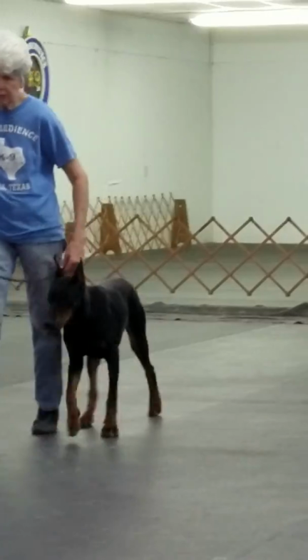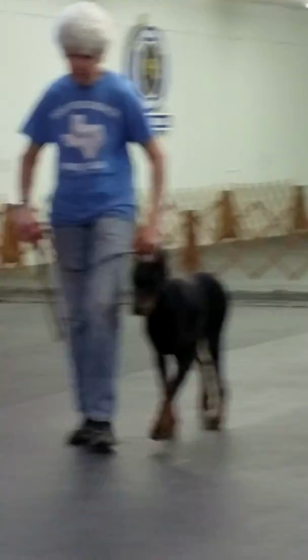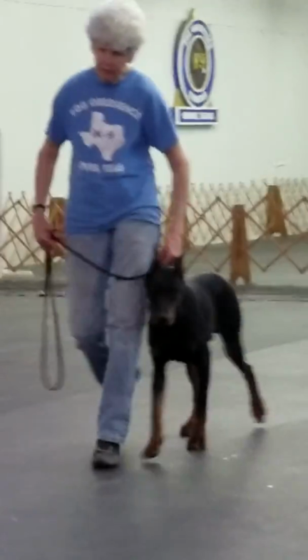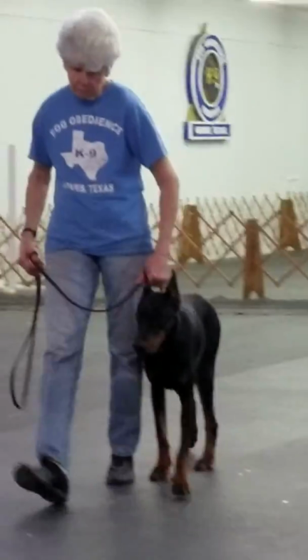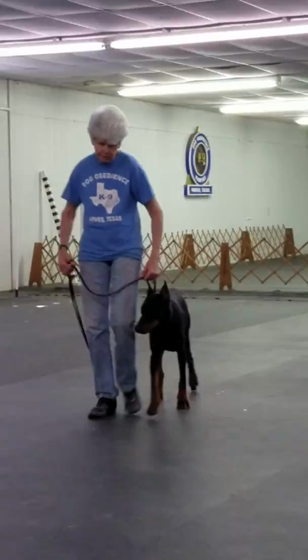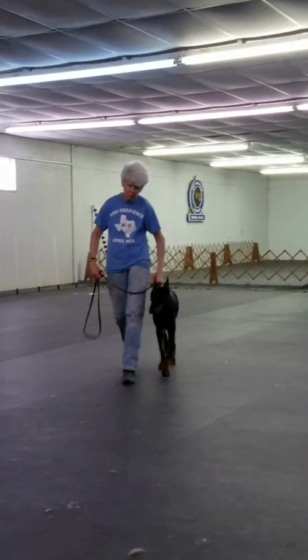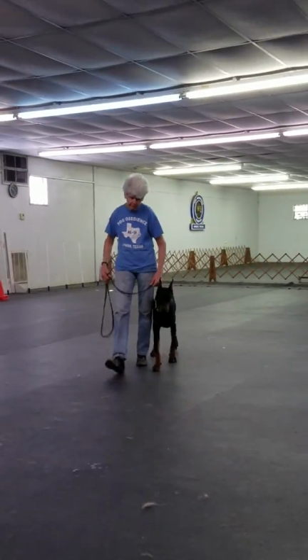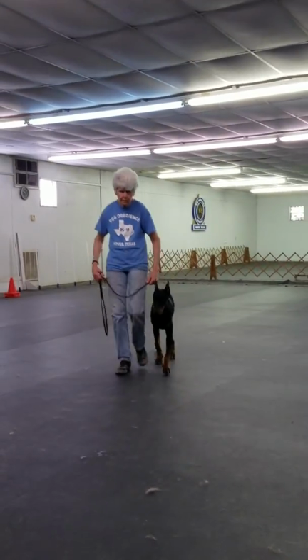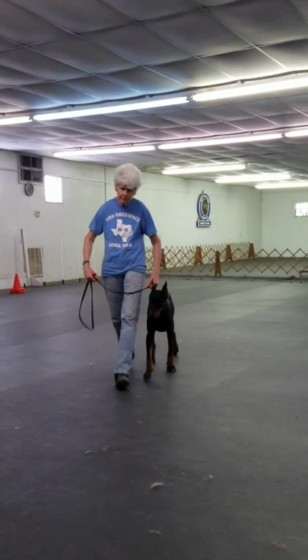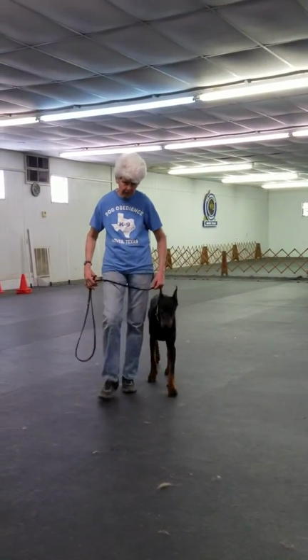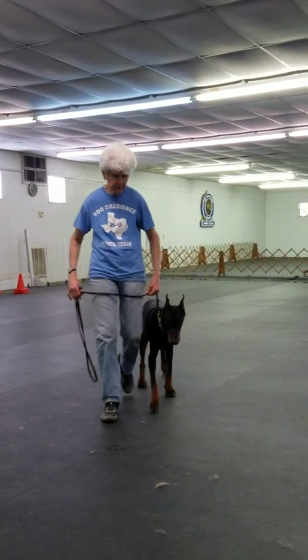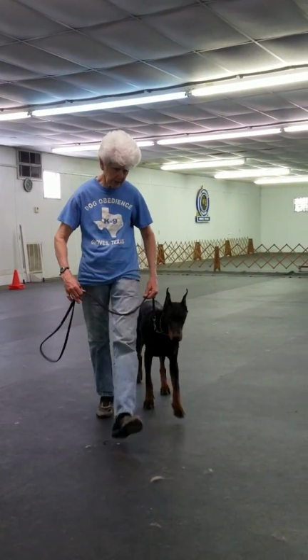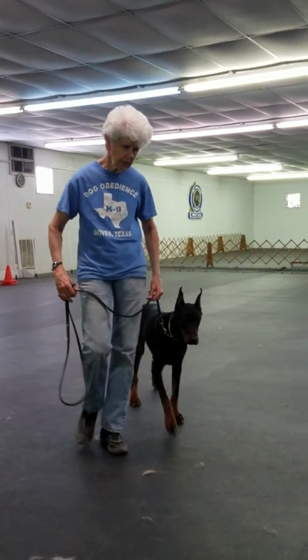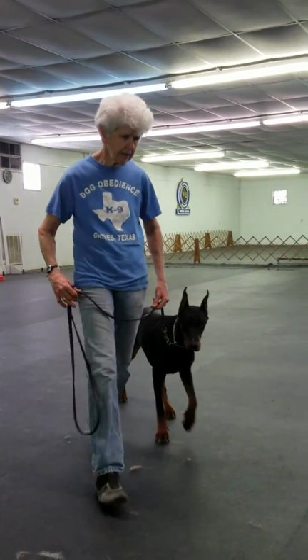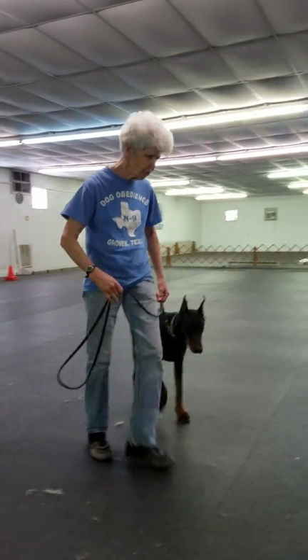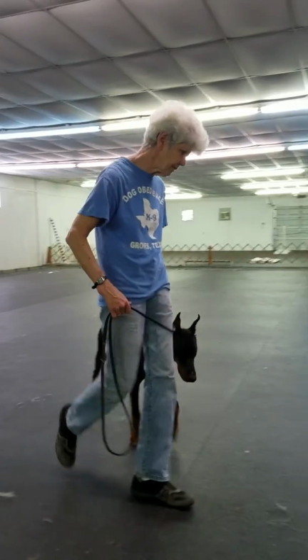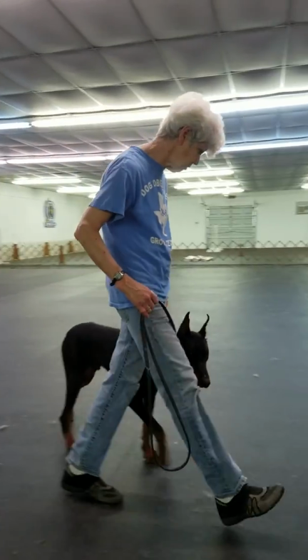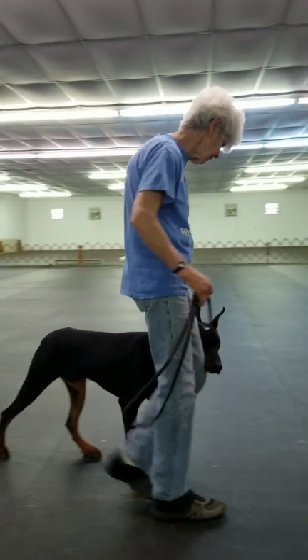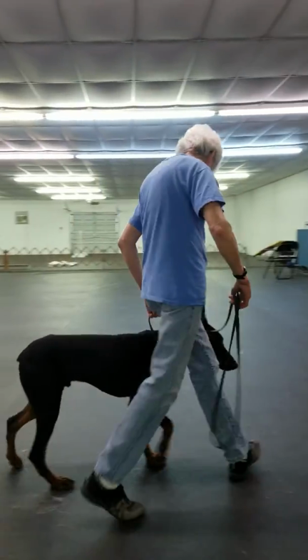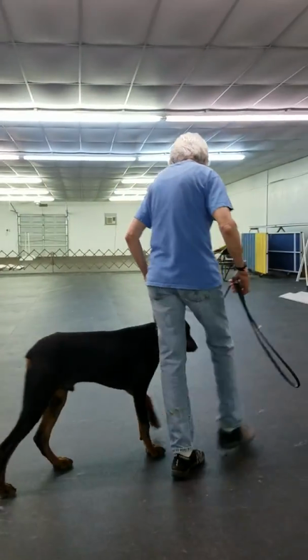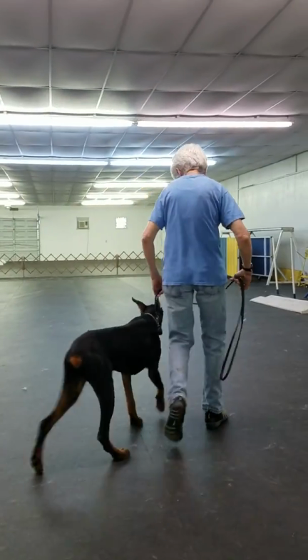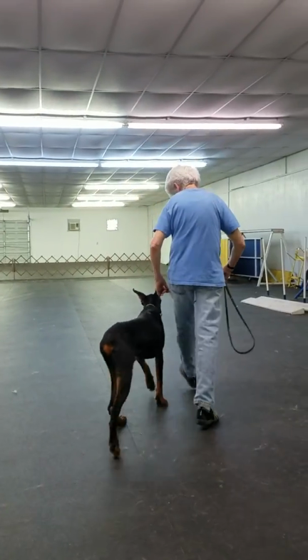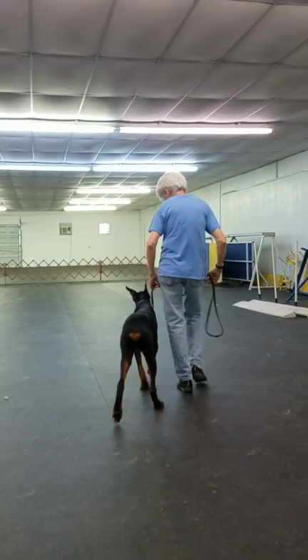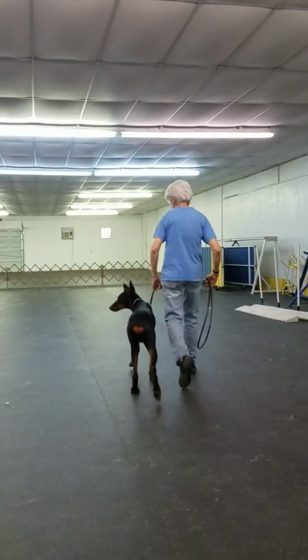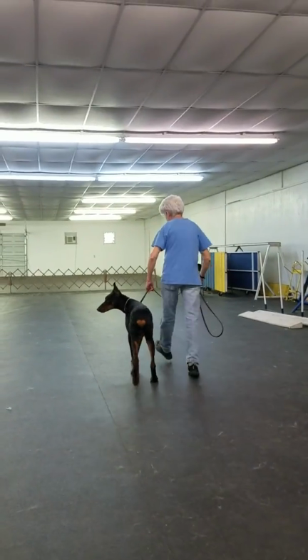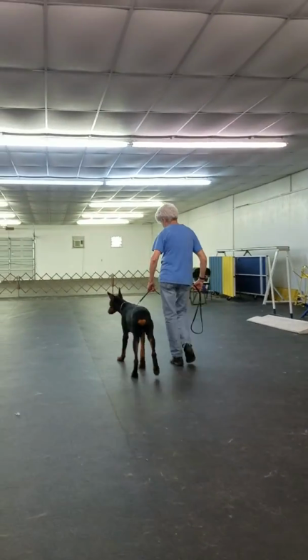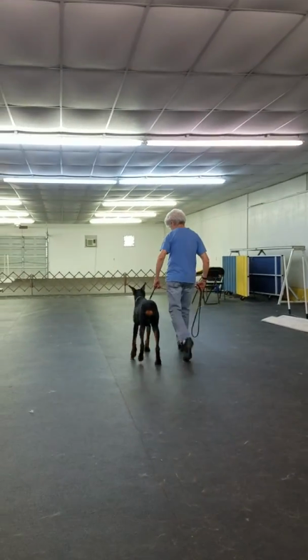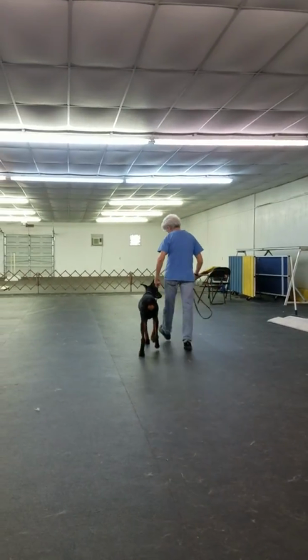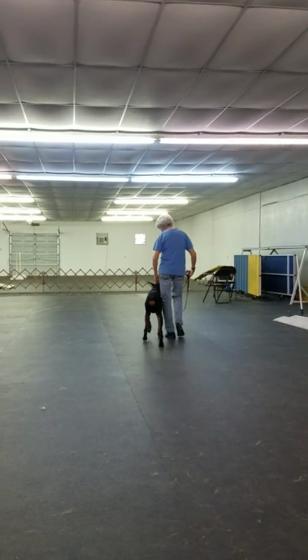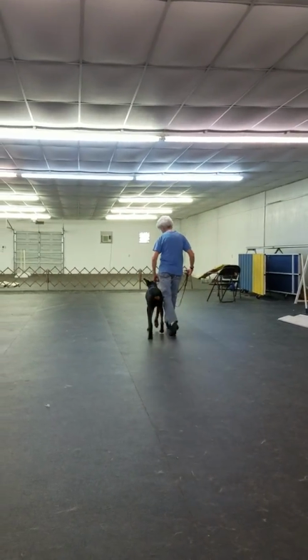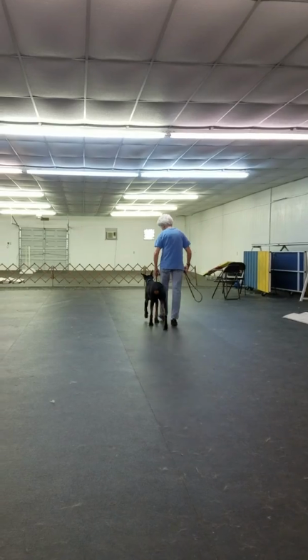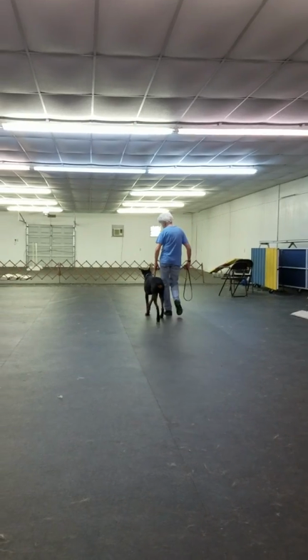Again with heeling, because the dog must heal. It lives its life early, and to enhance the dog's lifestyle, it must heel. So healing — the dog's on the left side, the leash is loose.